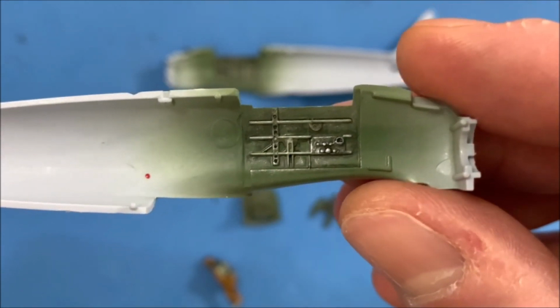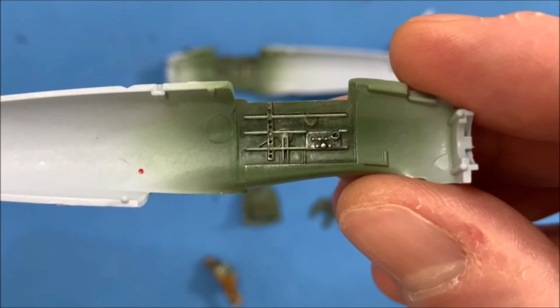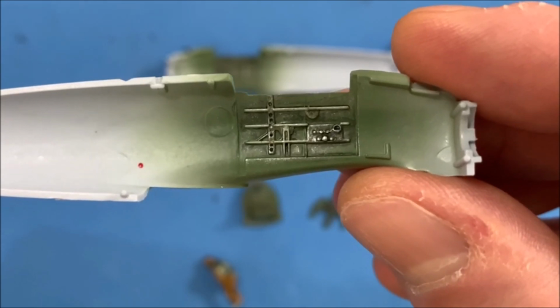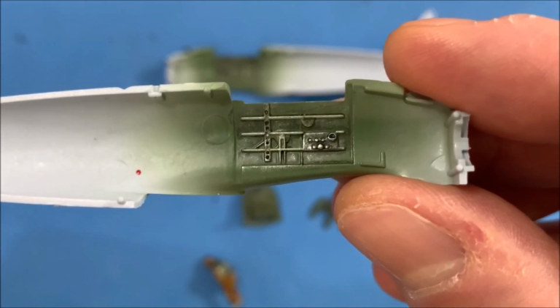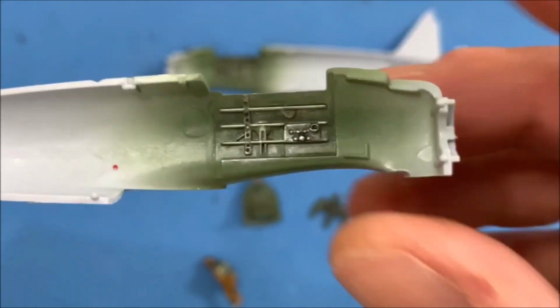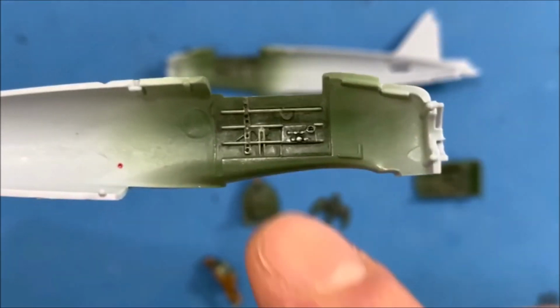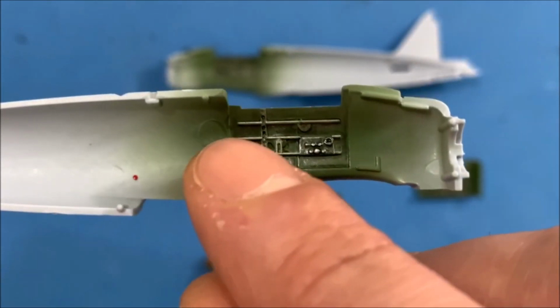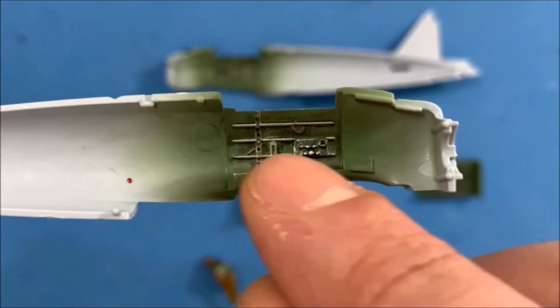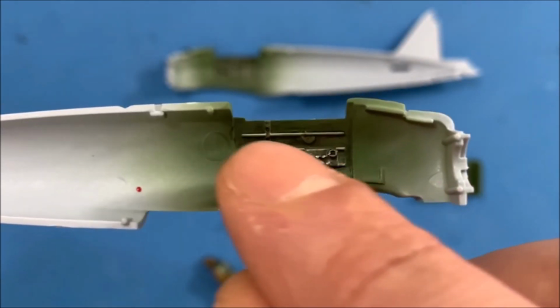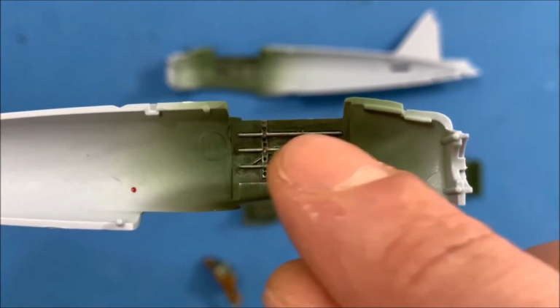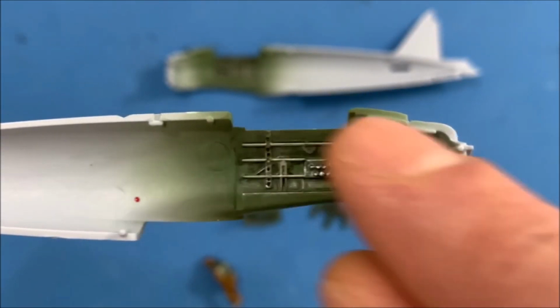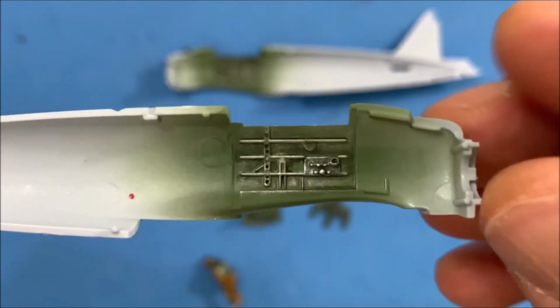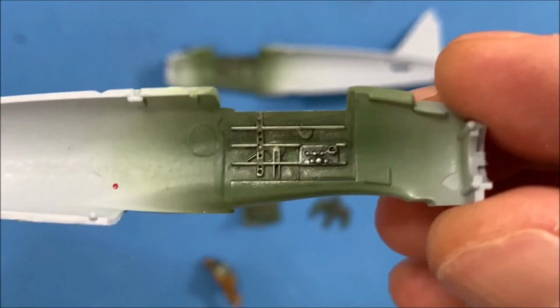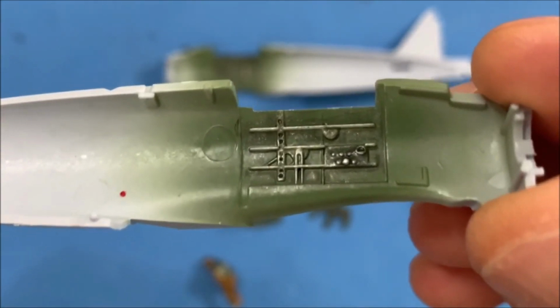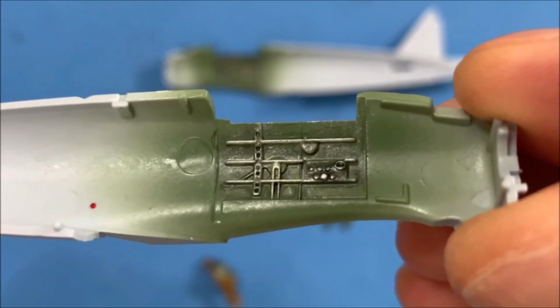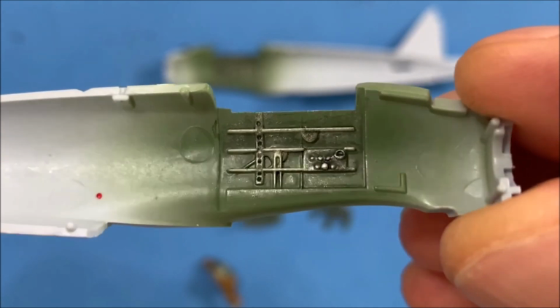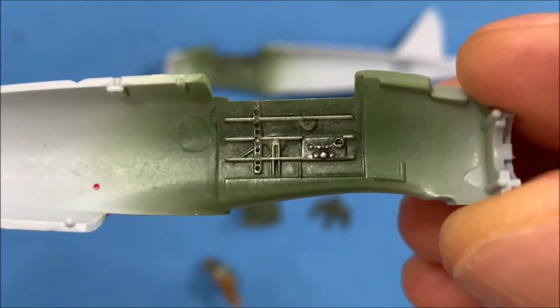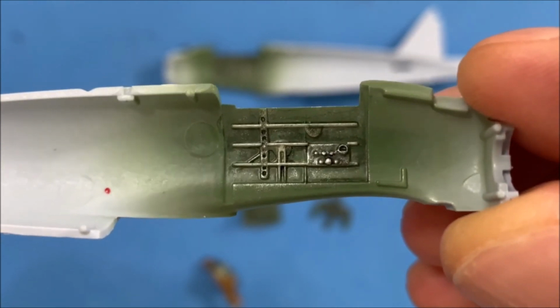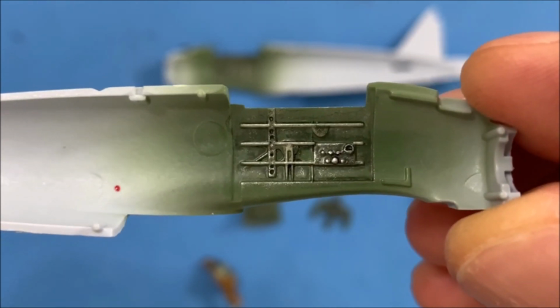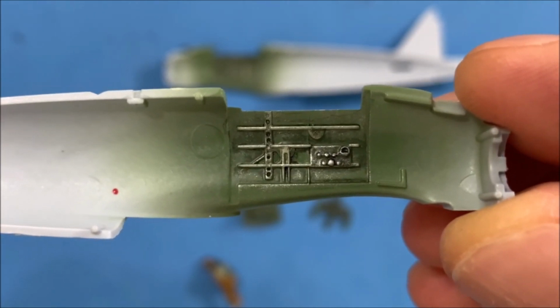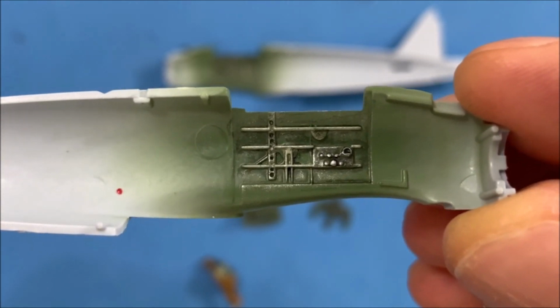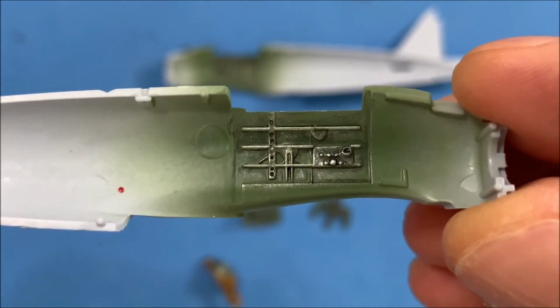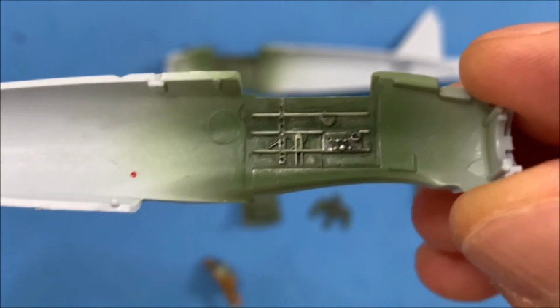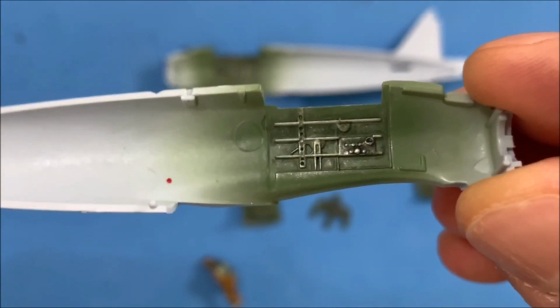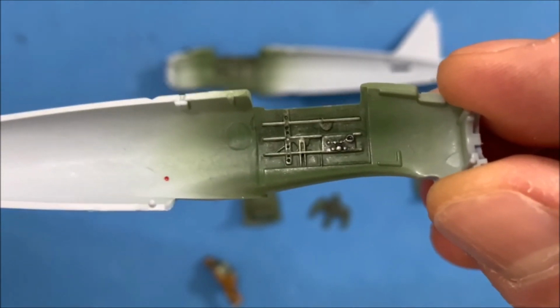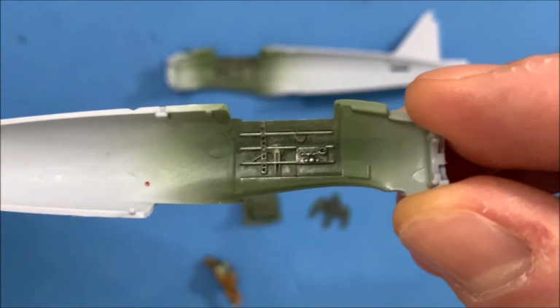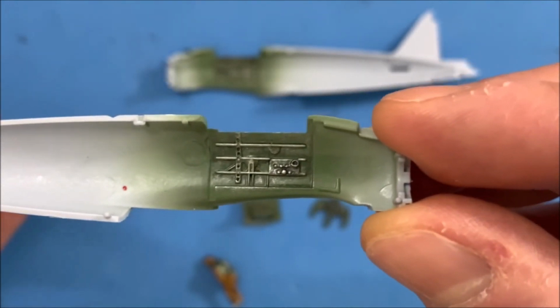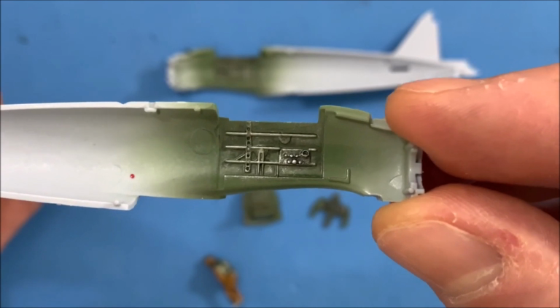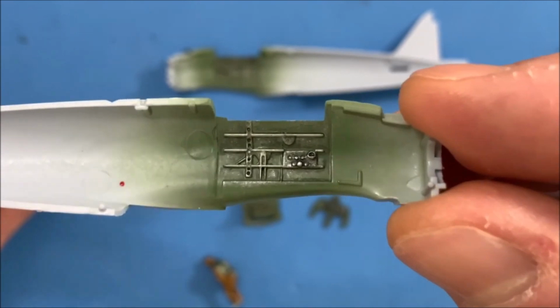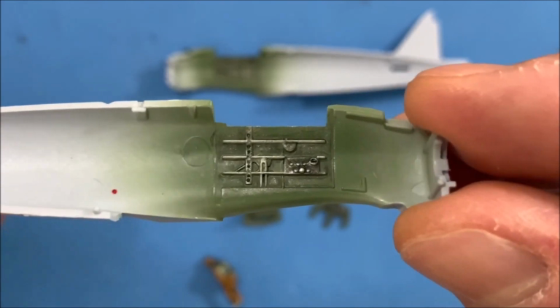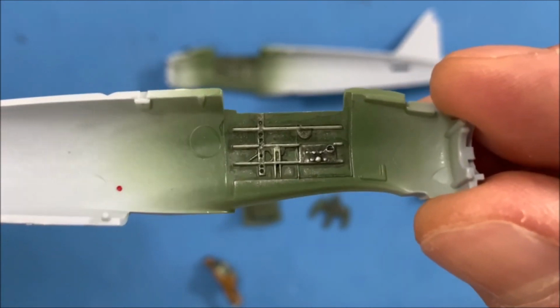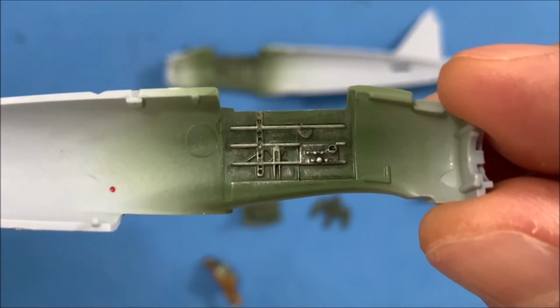And I used Sky on some of these rib details coming out just to give a little bit of a different color — so a lighter type green on here.